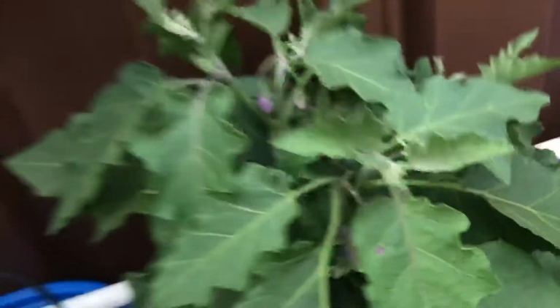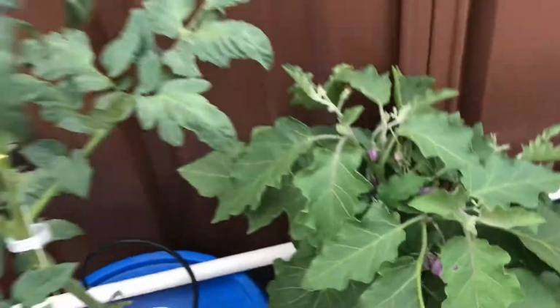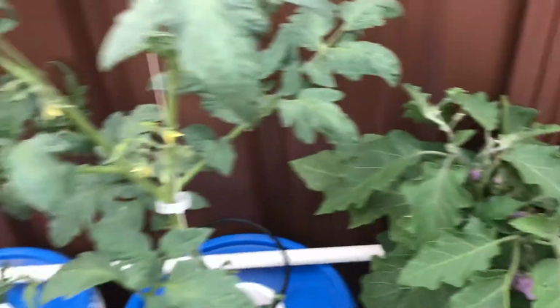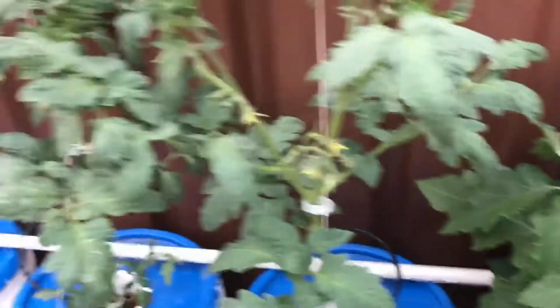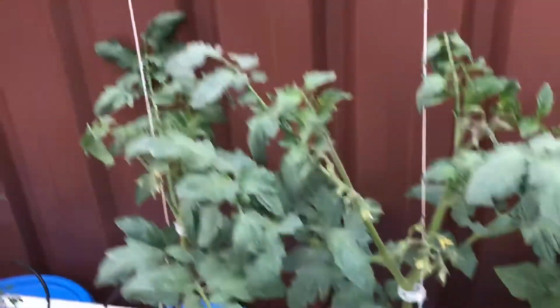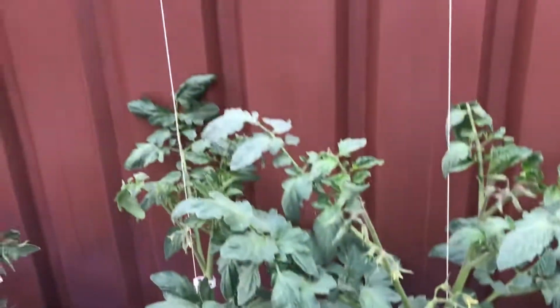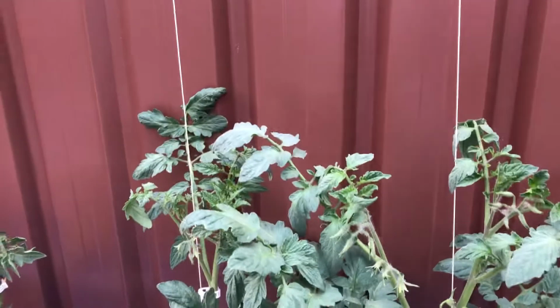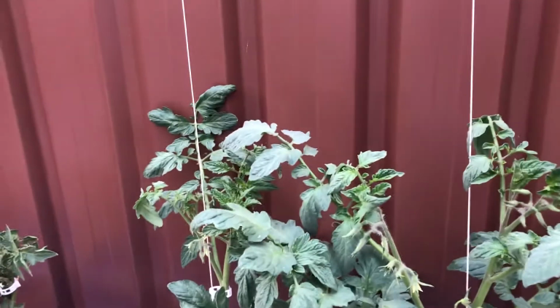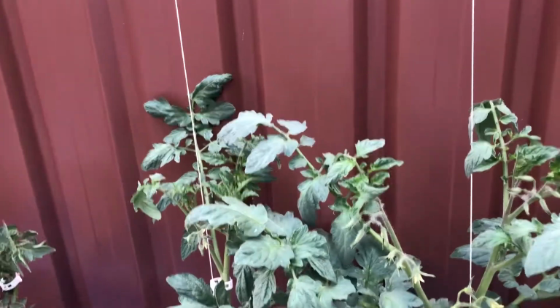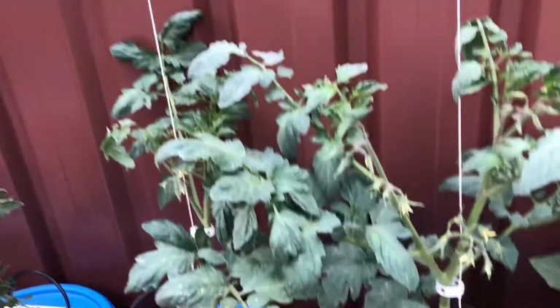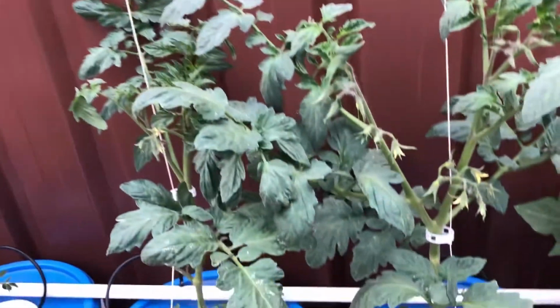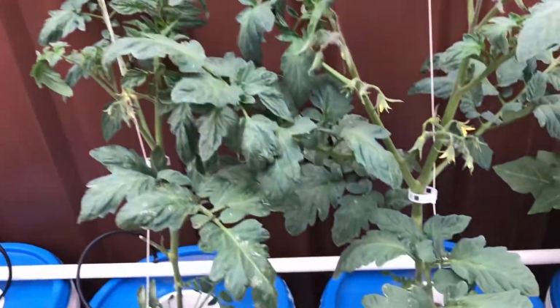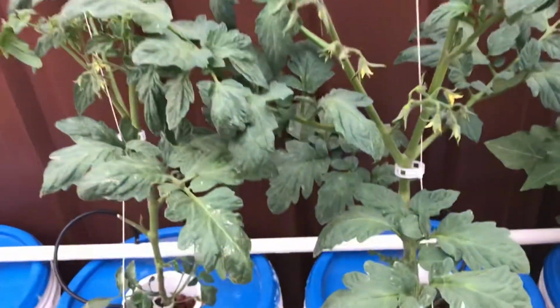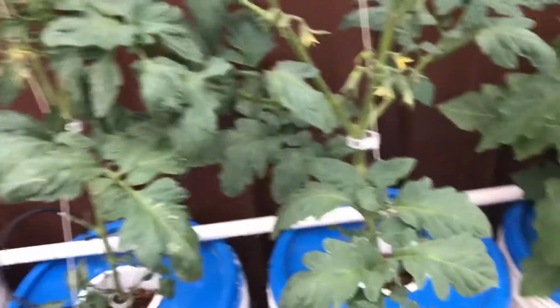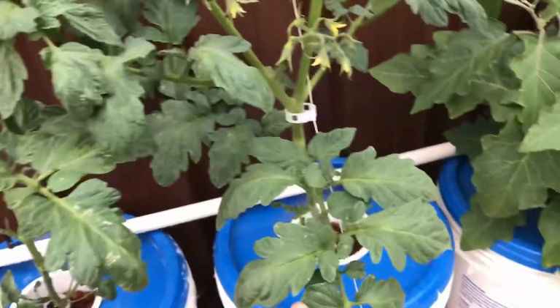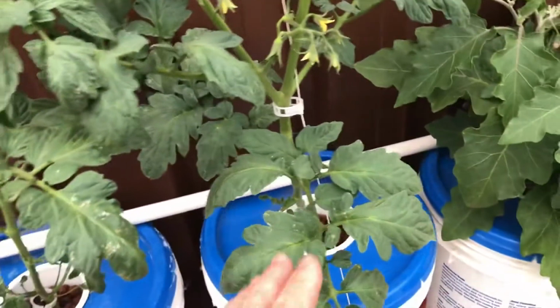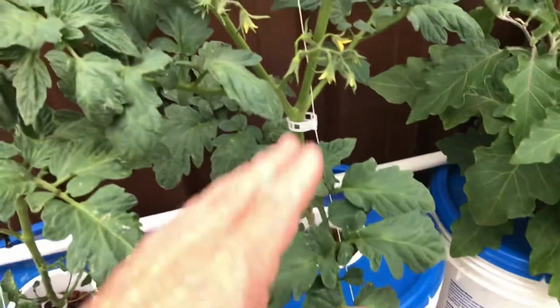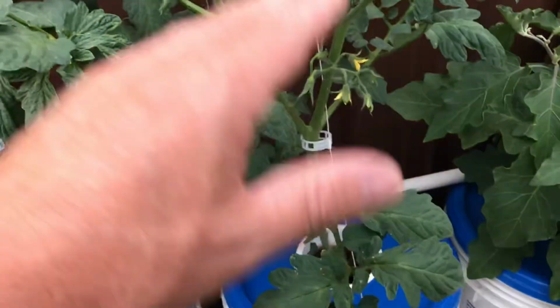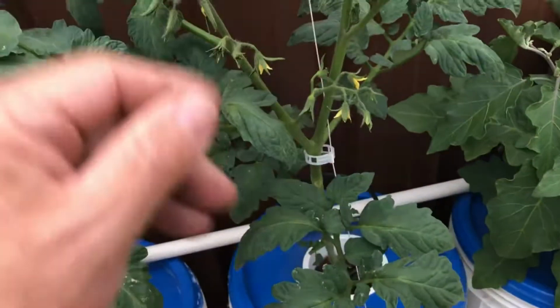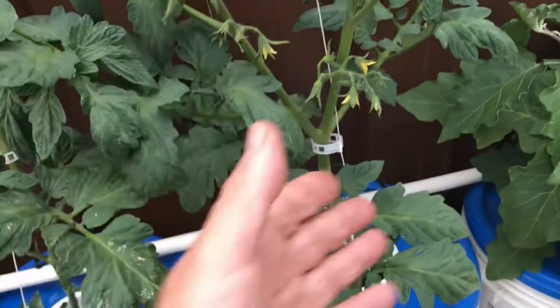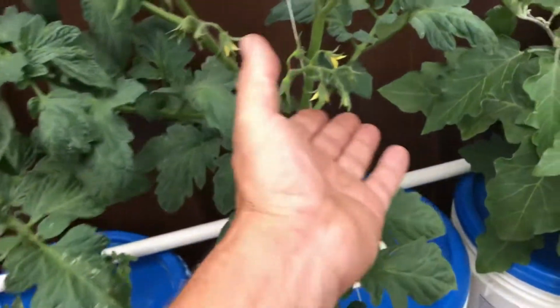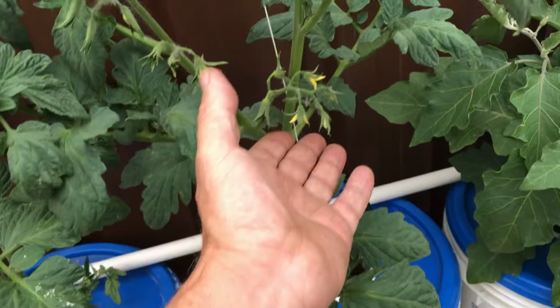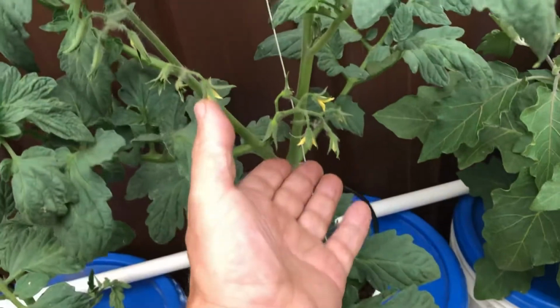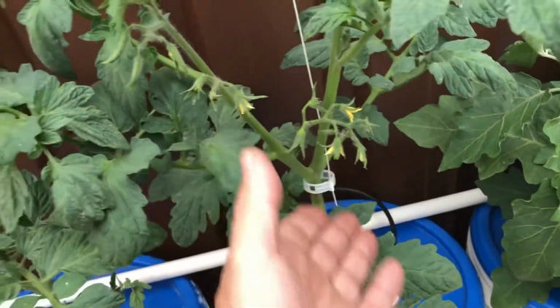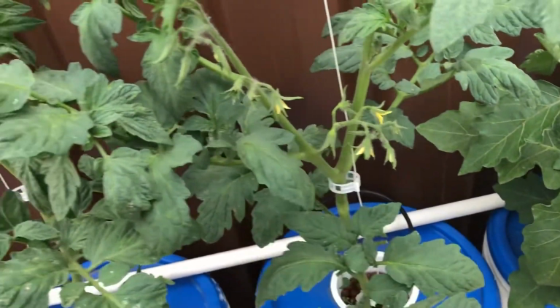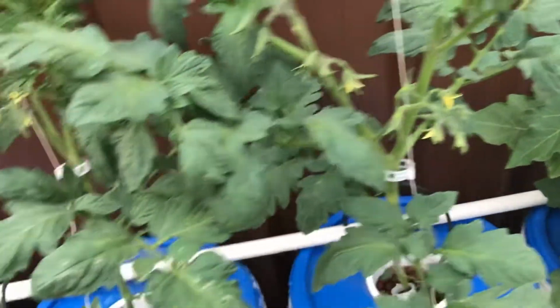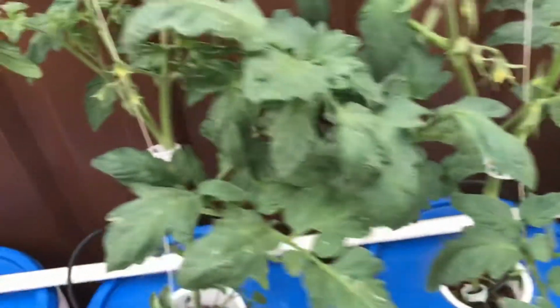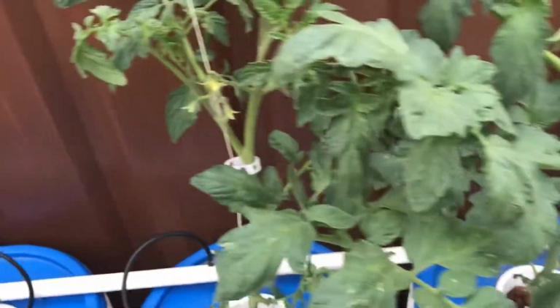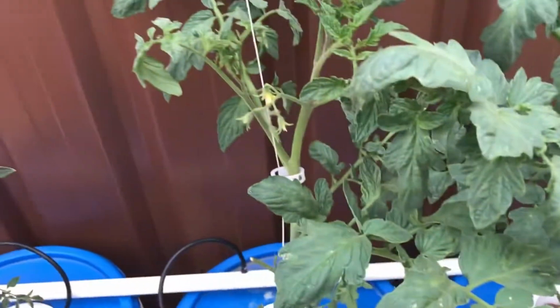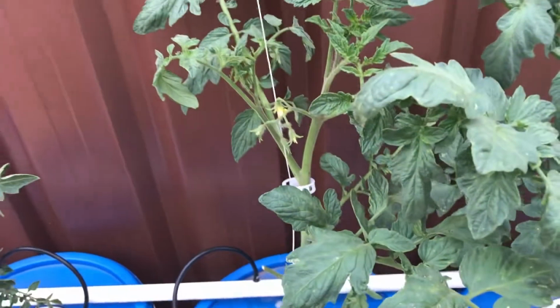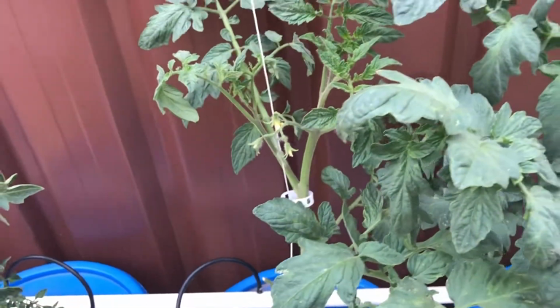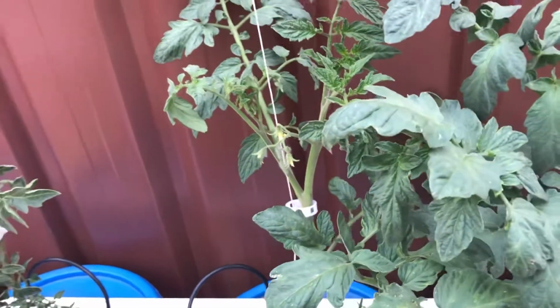The next two — we're stringing up some tomatoes here. These tomatoes are going nuts; they seem to grow taller and taller every day. You can see all the flowers — they're ready to have fruit on them.